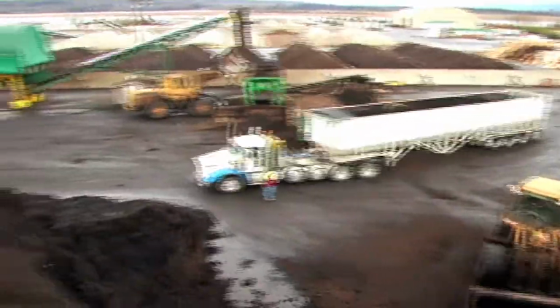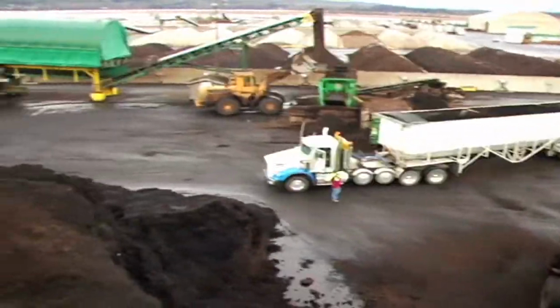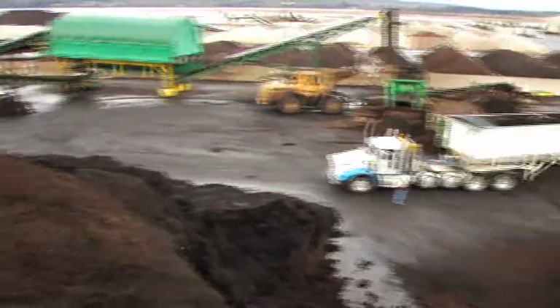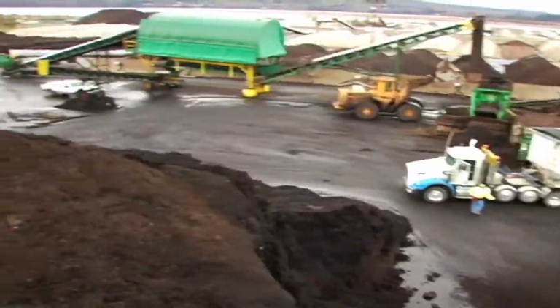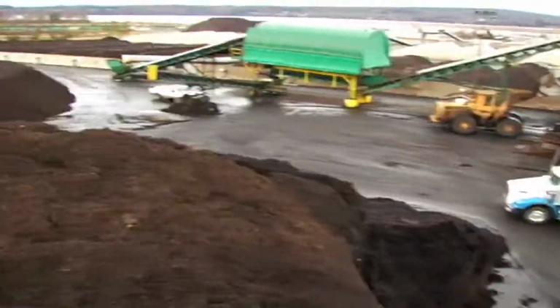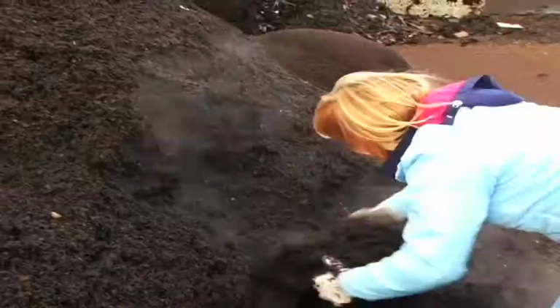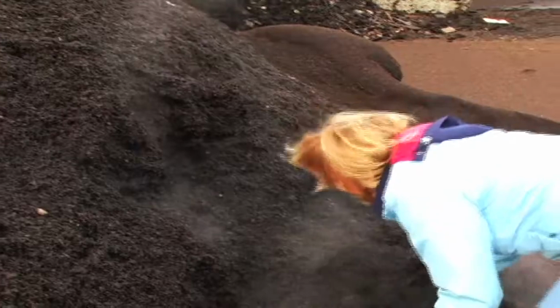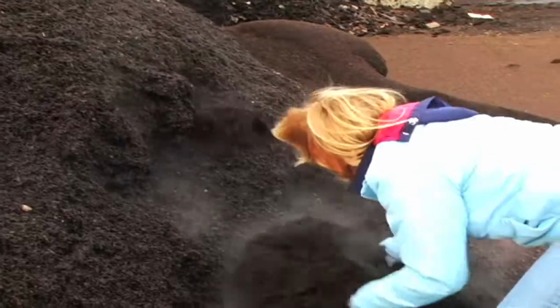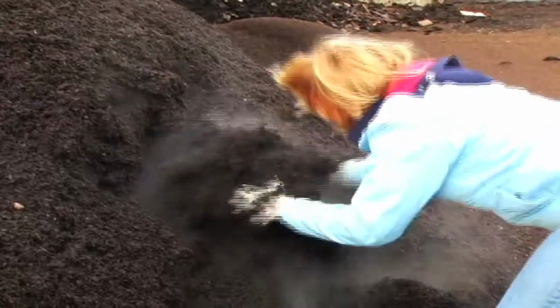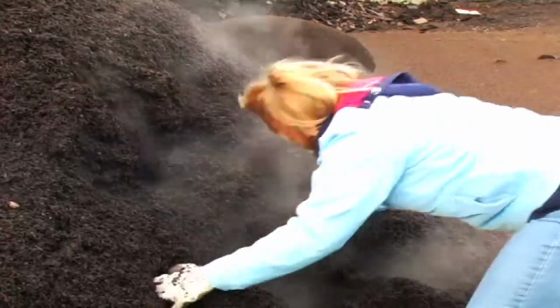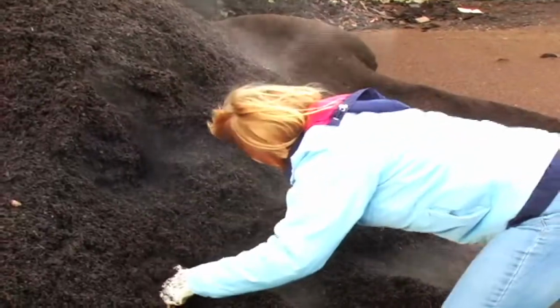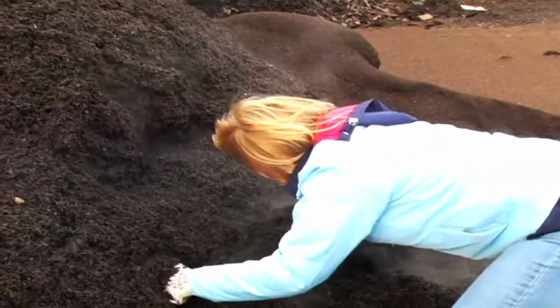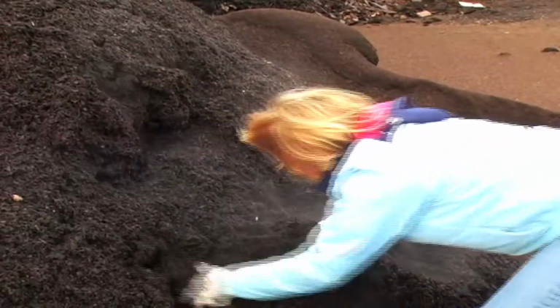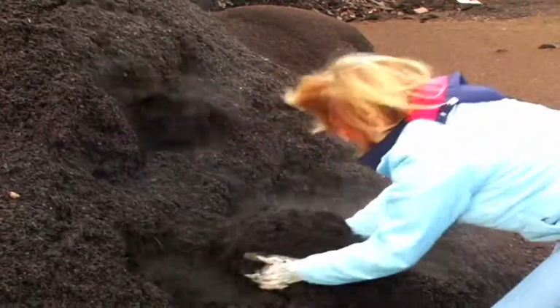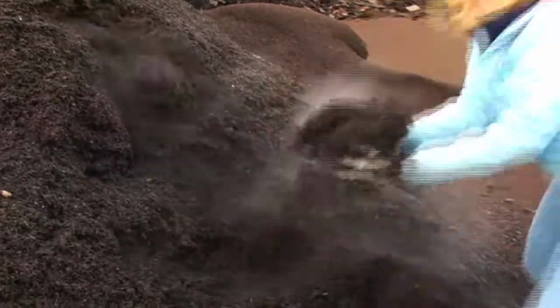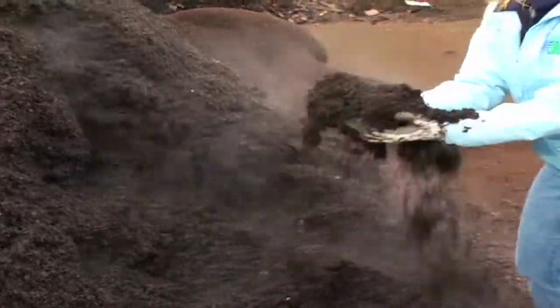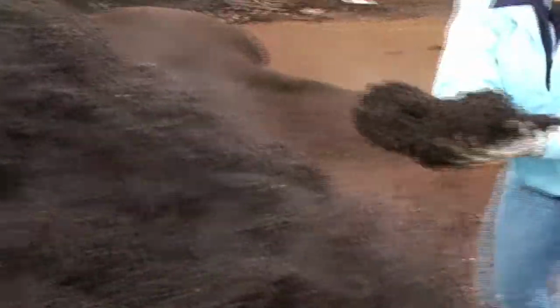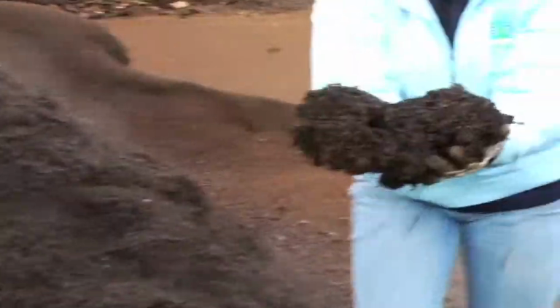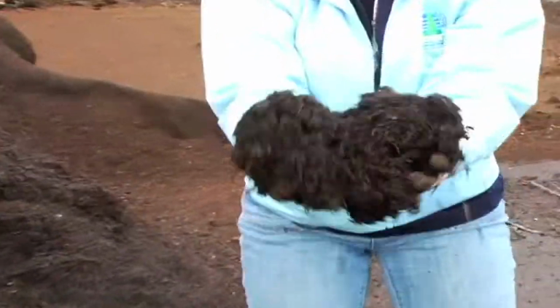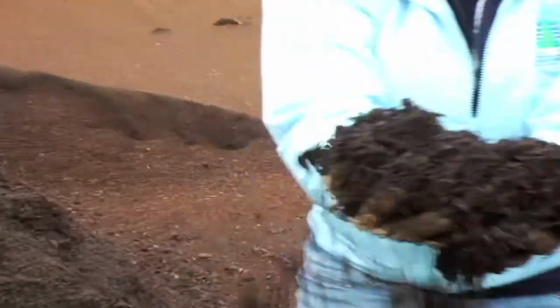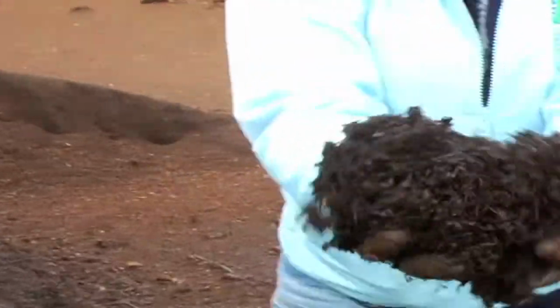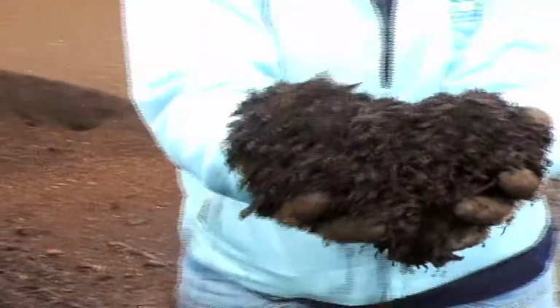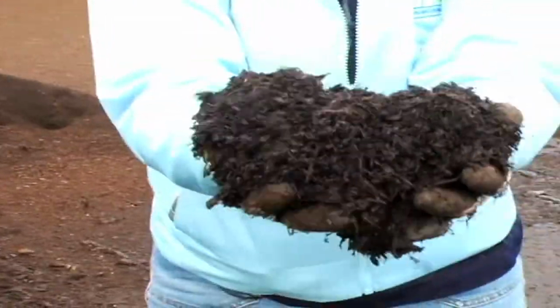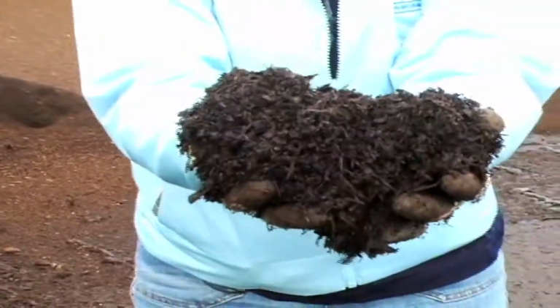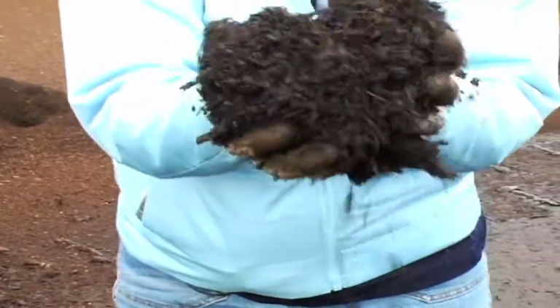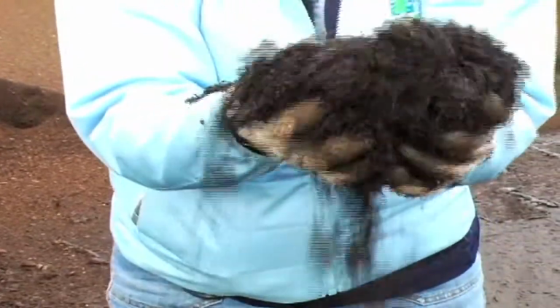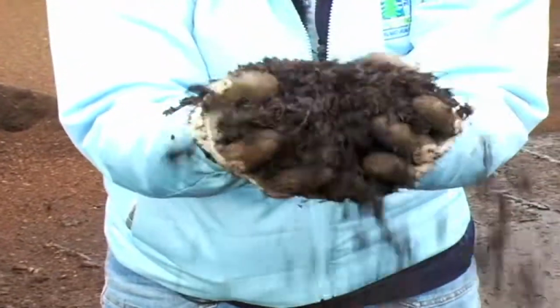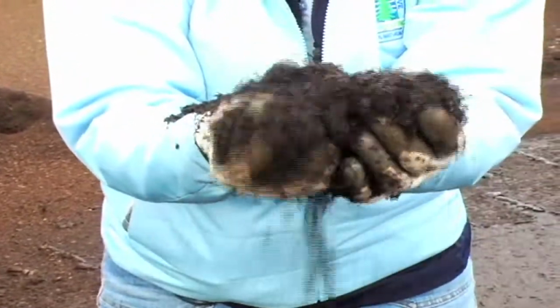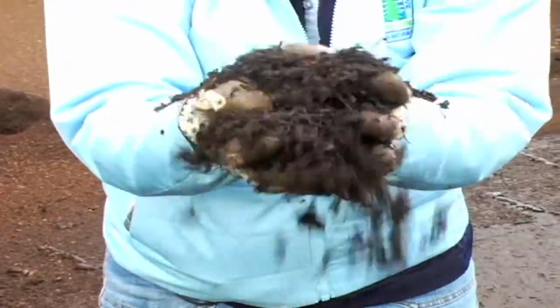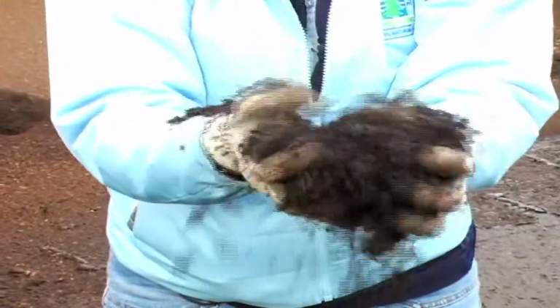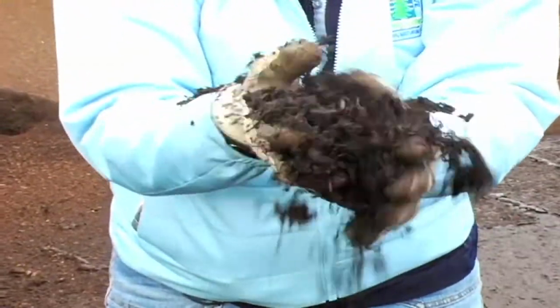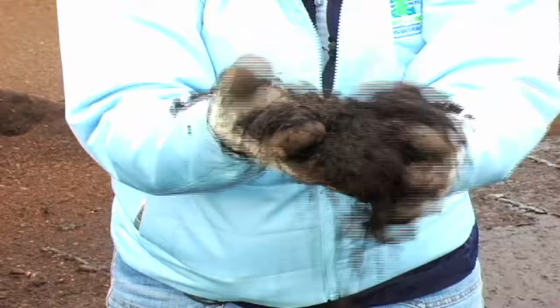This is what I love to show people. See the microbes? This is the beautiful stuff we make — made out of the food waste and yard waste. Nice and rich and dark.